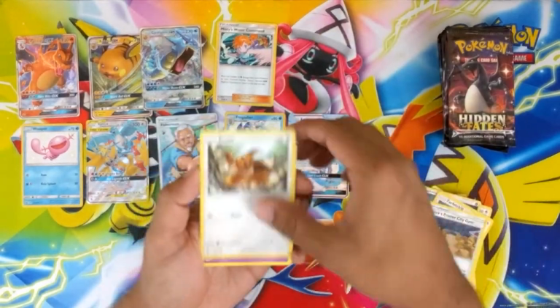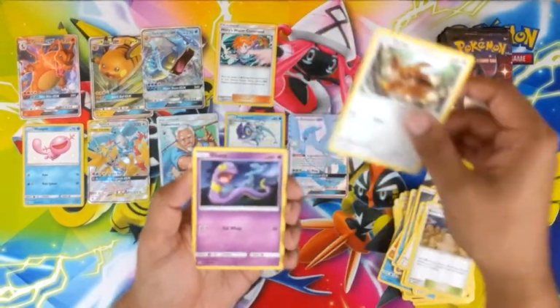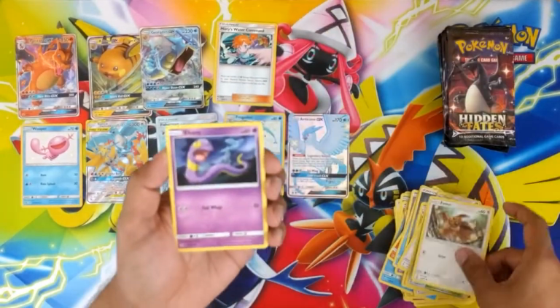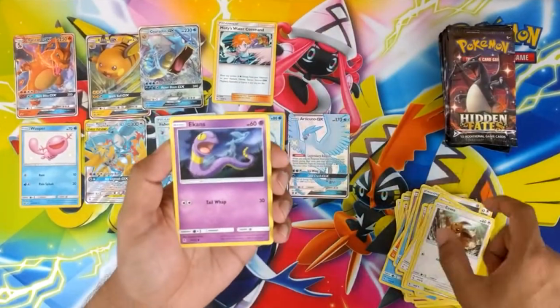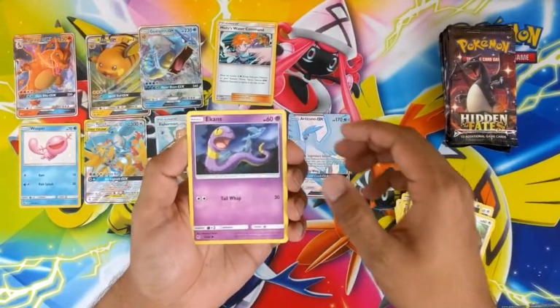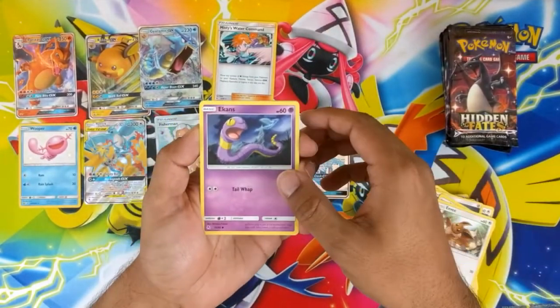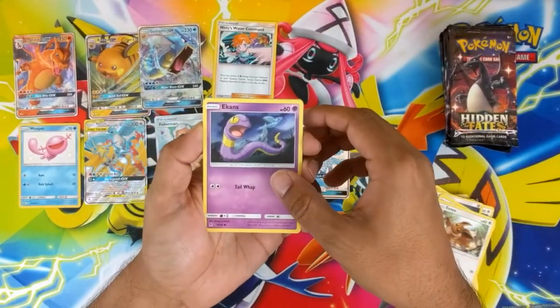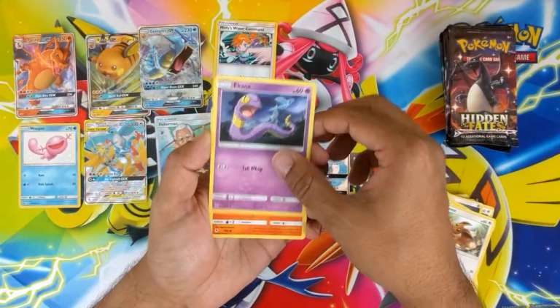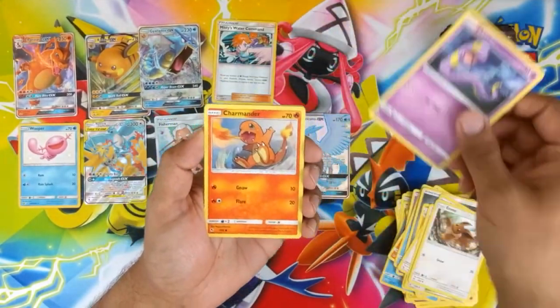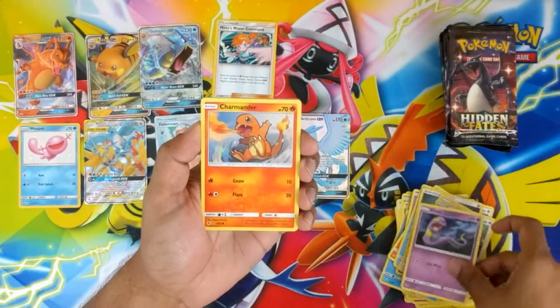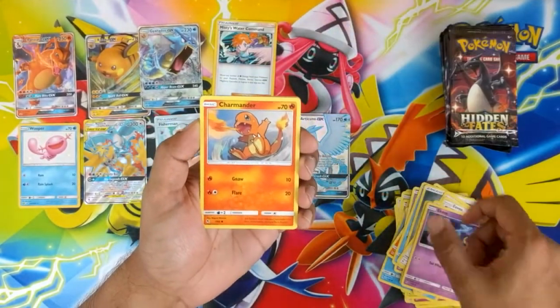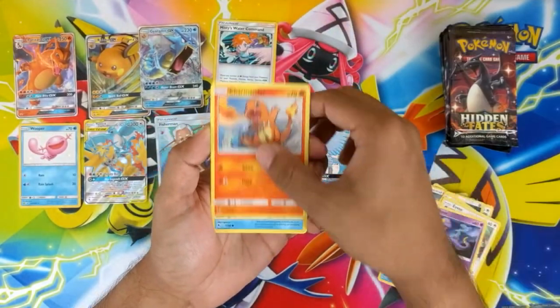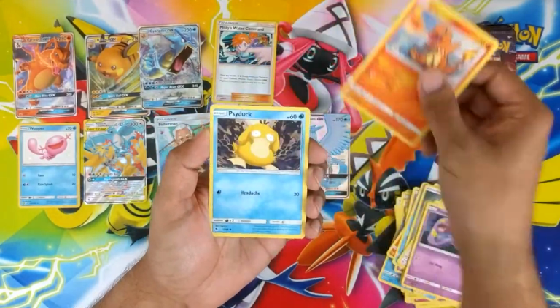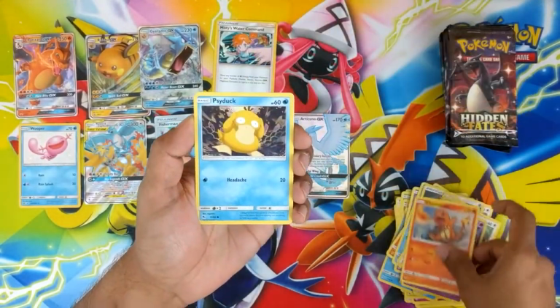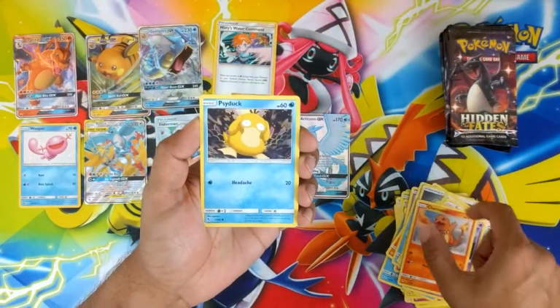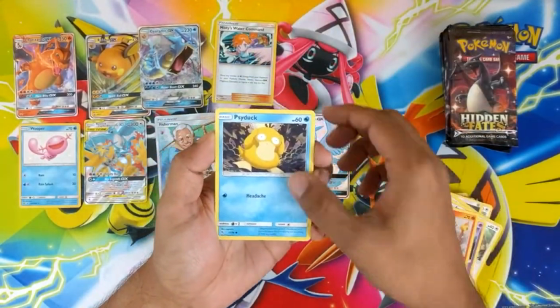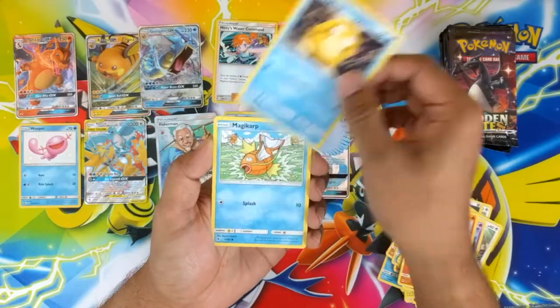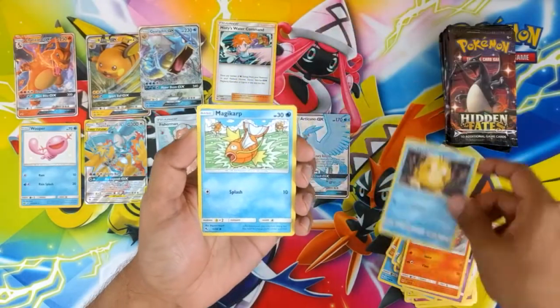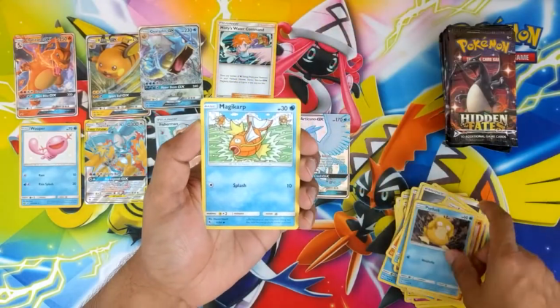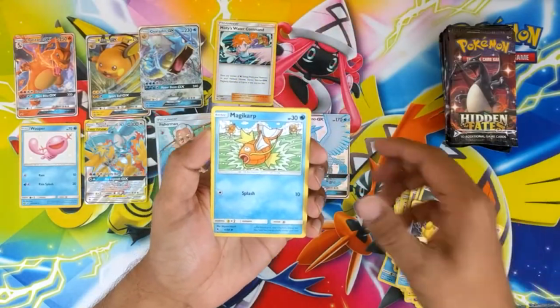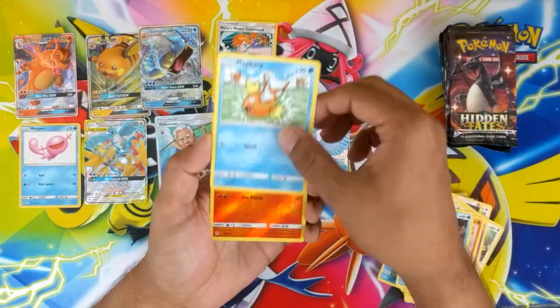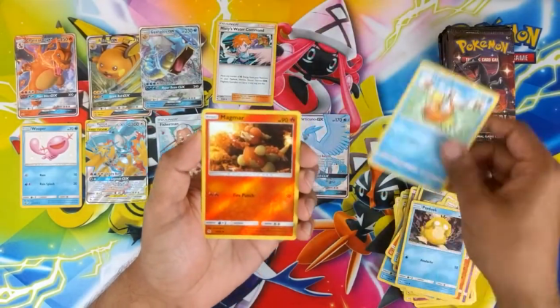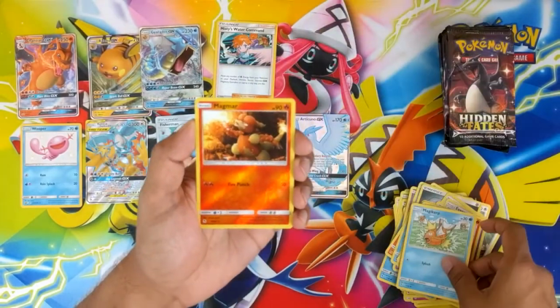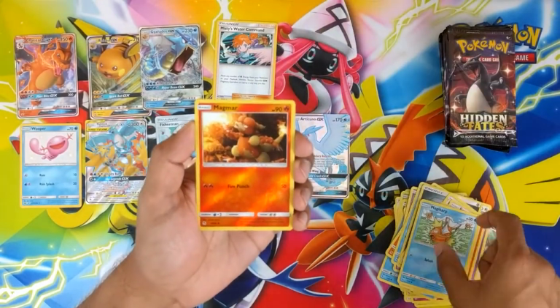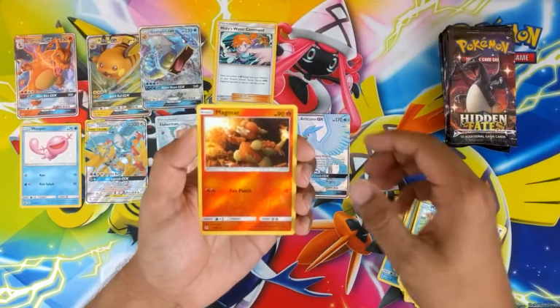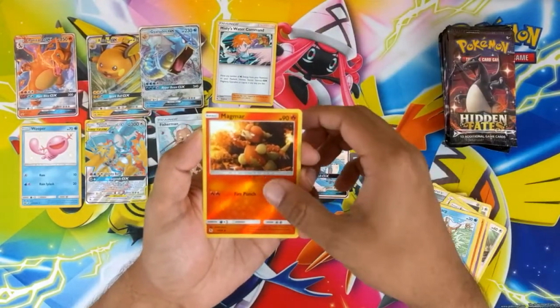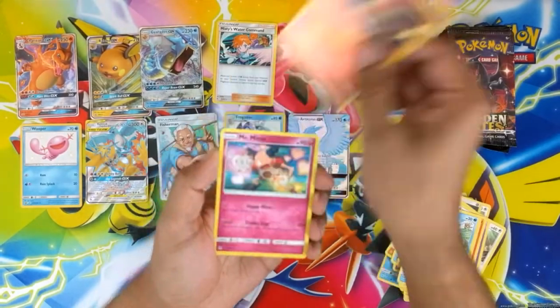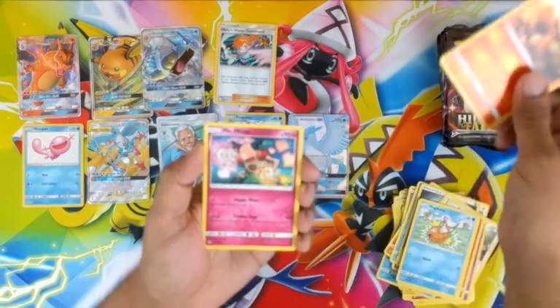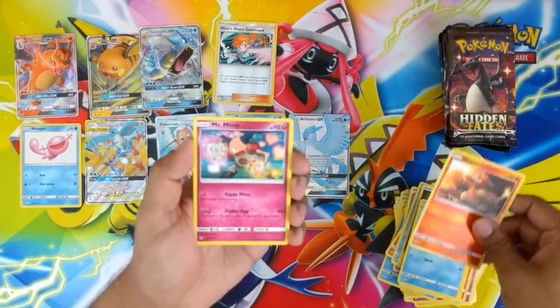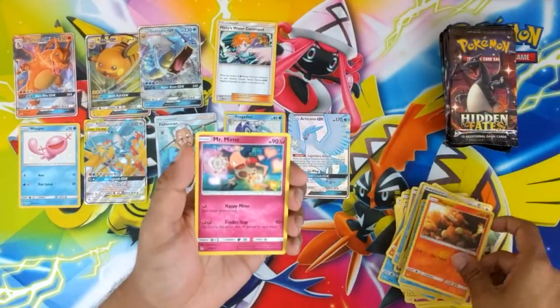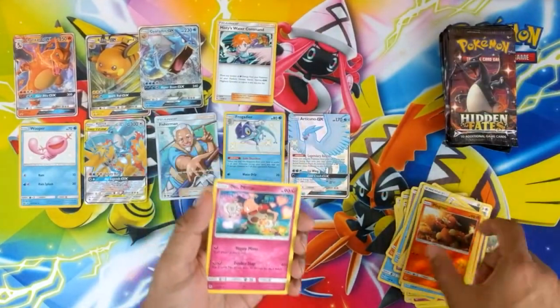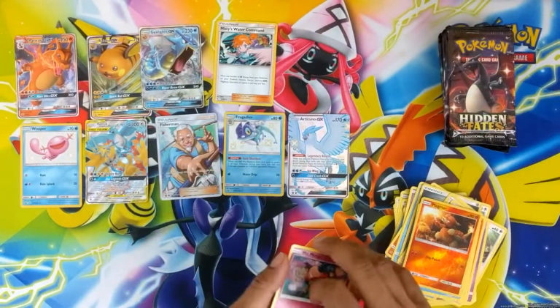Got an Eevee, Ekans, Charmander, Psyduck, Magic Cup, Reverse Magma, and Mr. Ma.